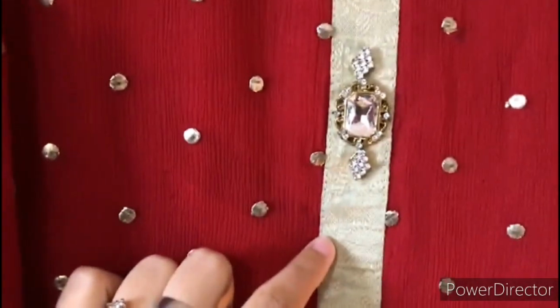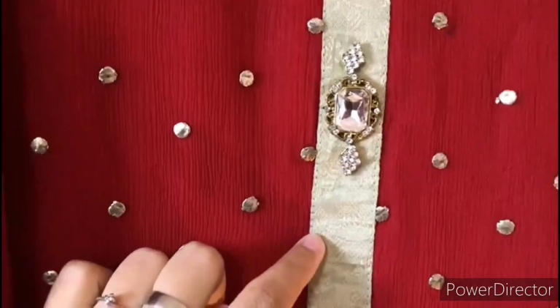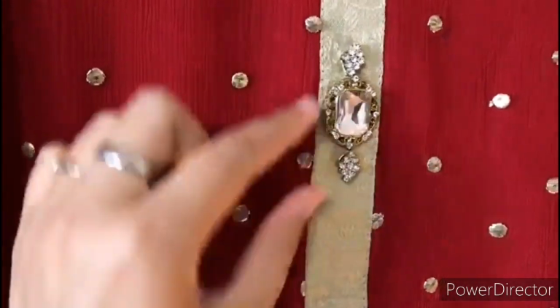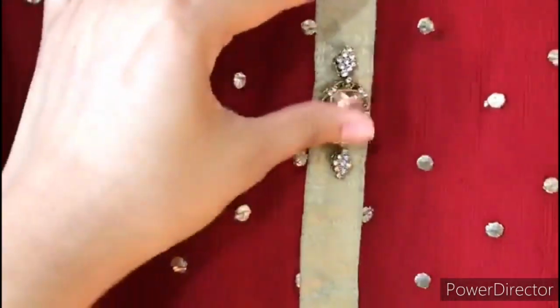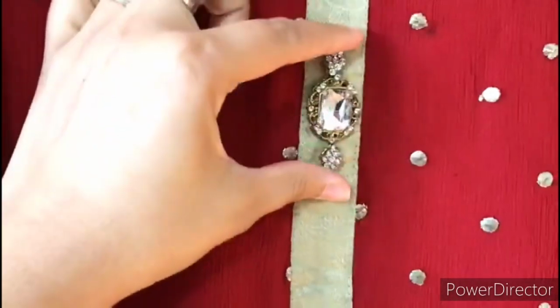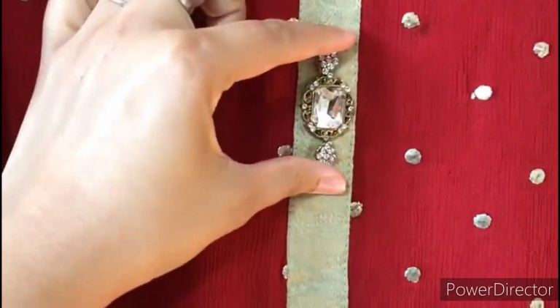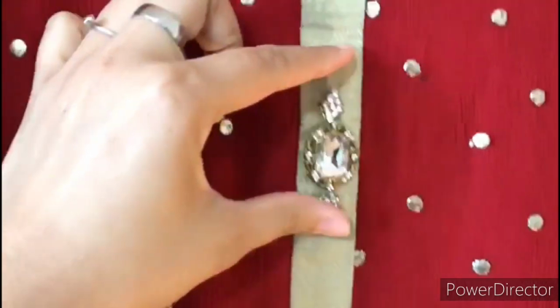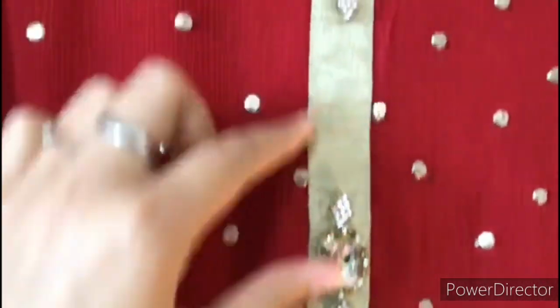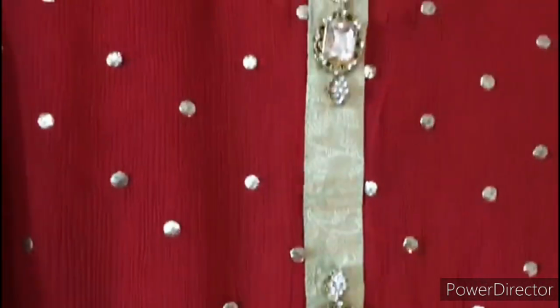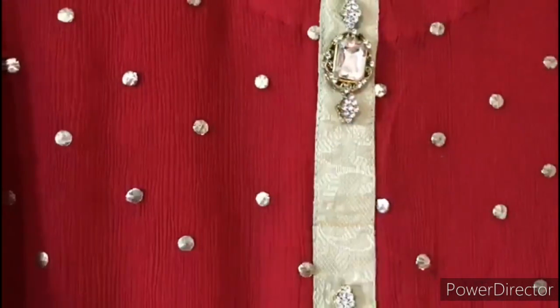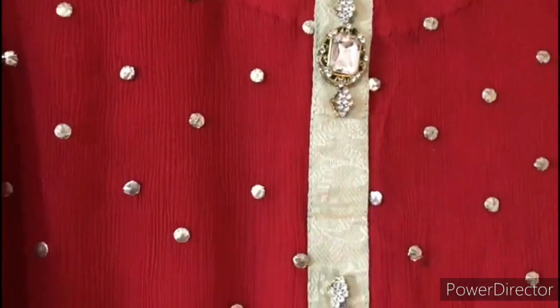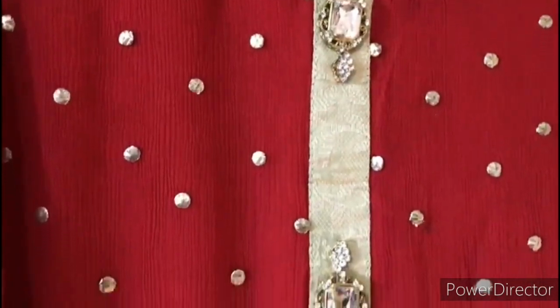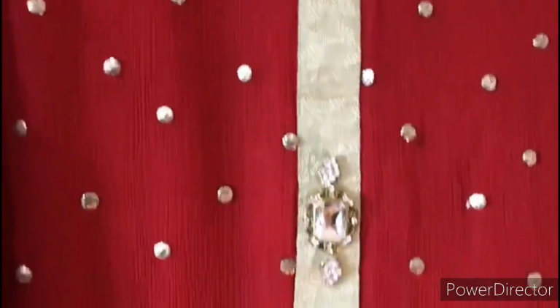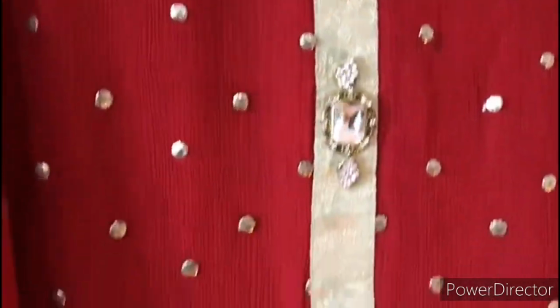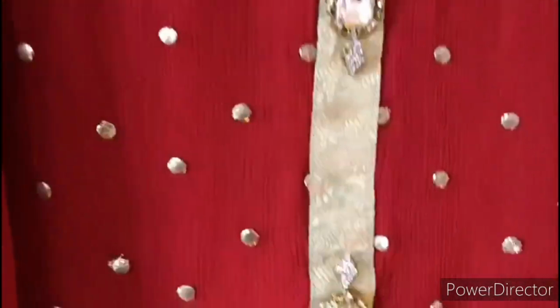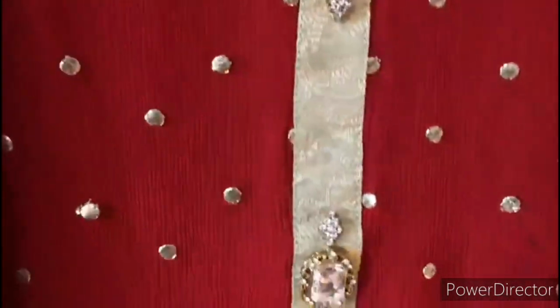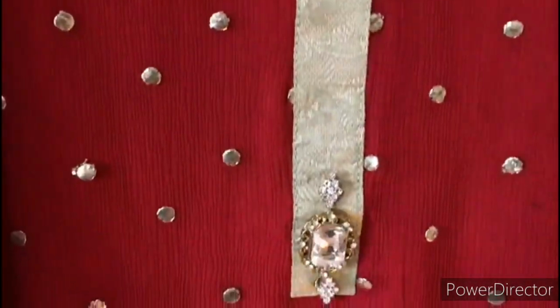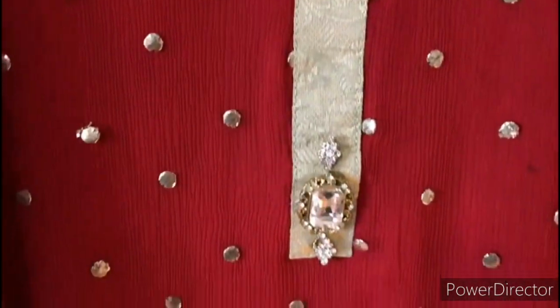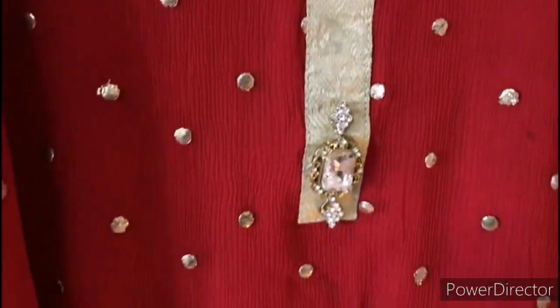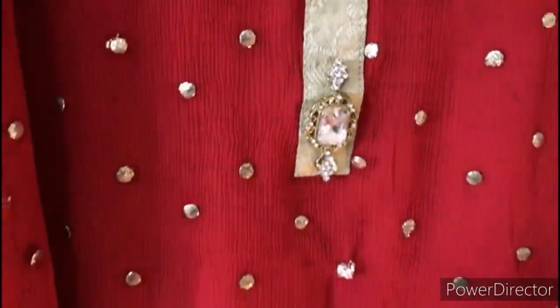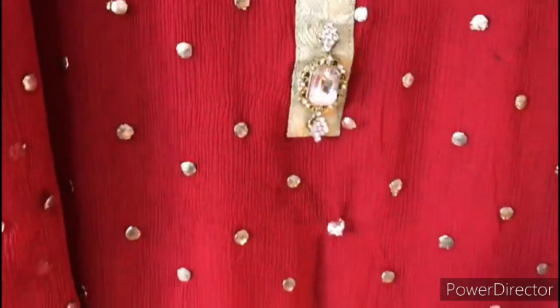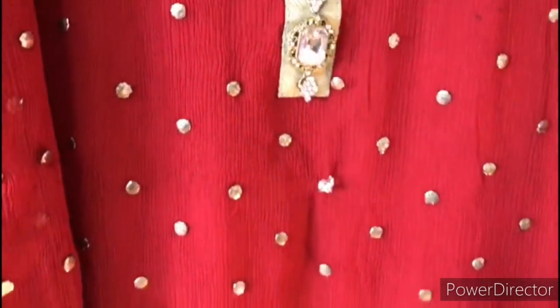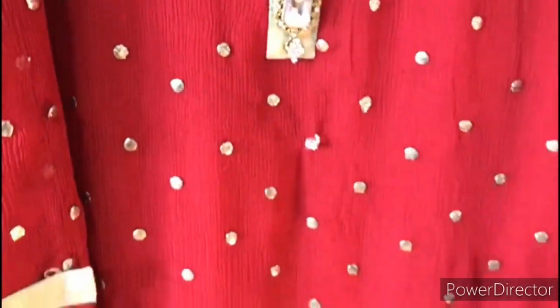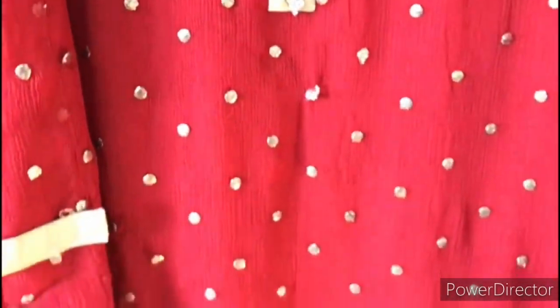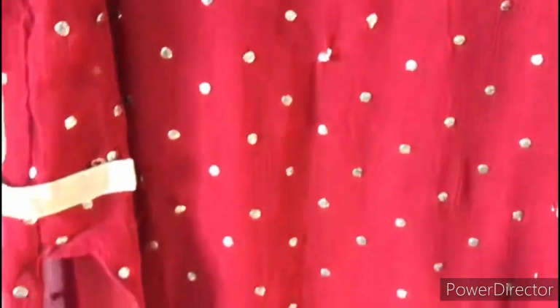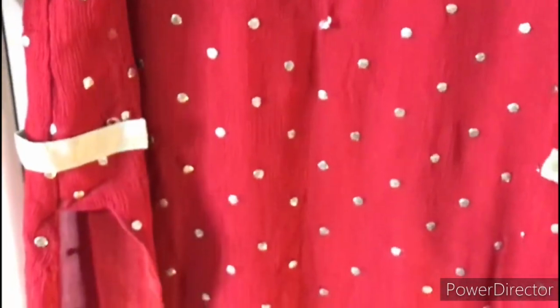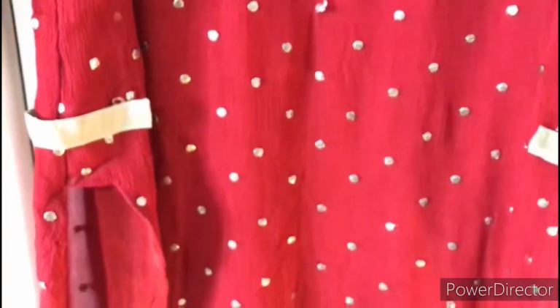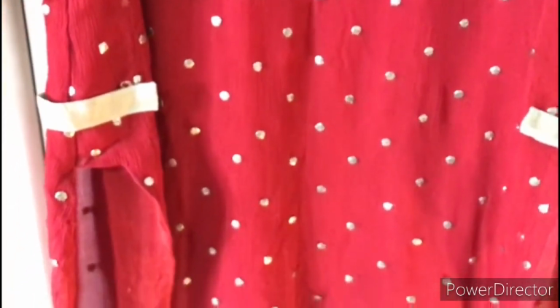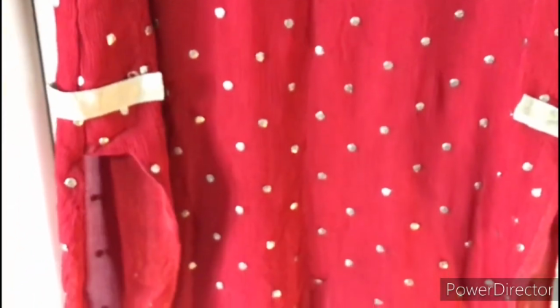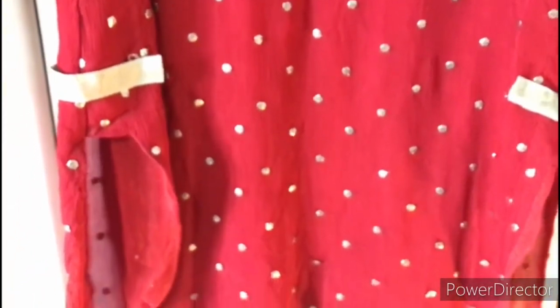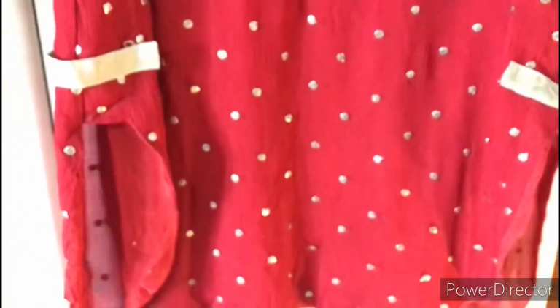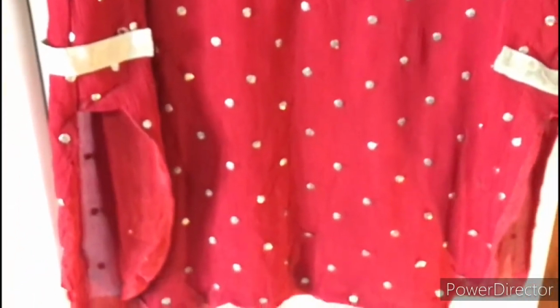Metal buttons have been used, and they are expensive, so I have used 3 buttons. If you have the budget, you can use more buttons.